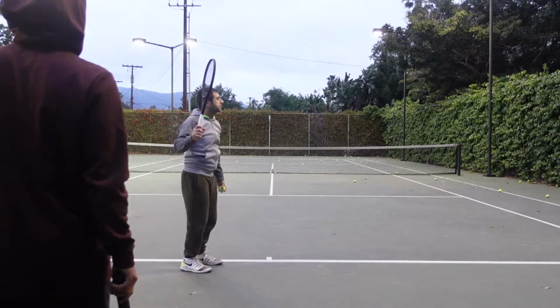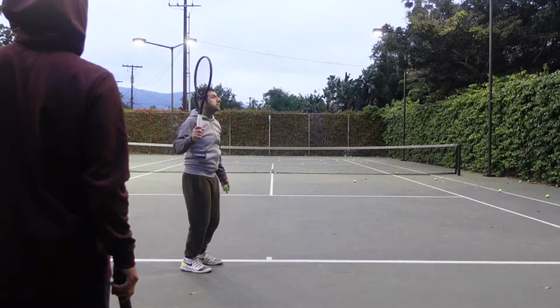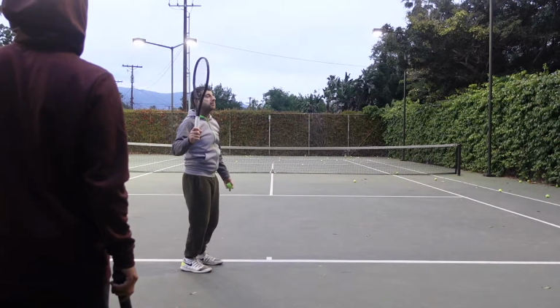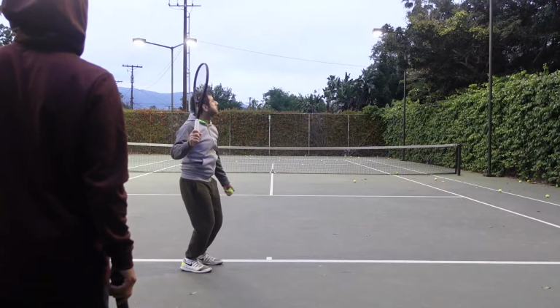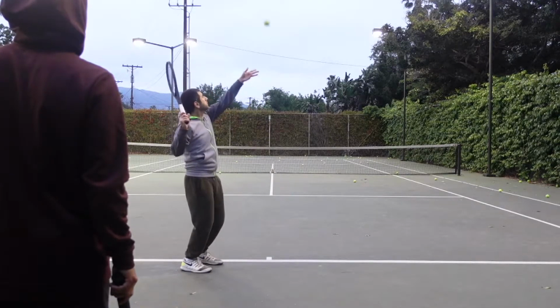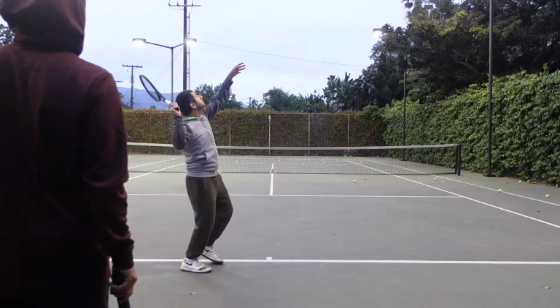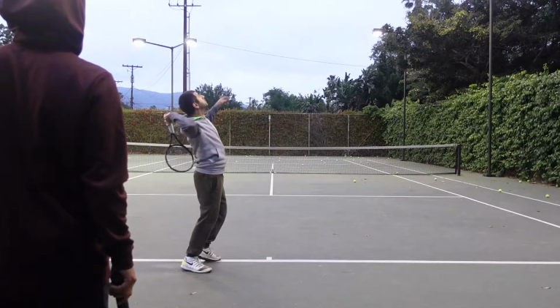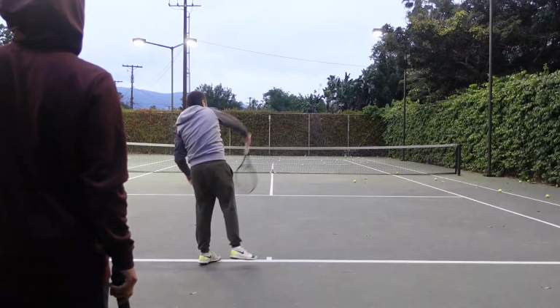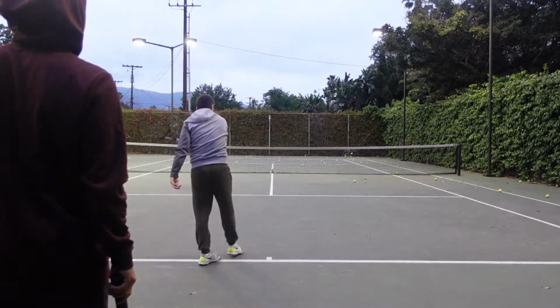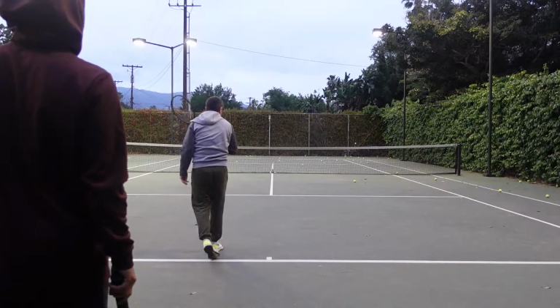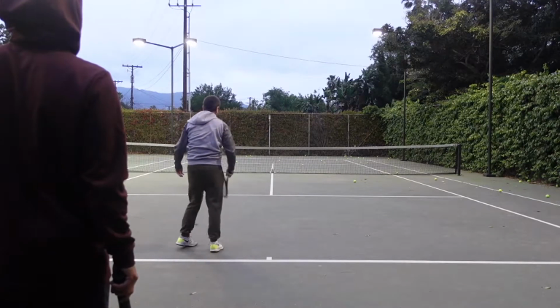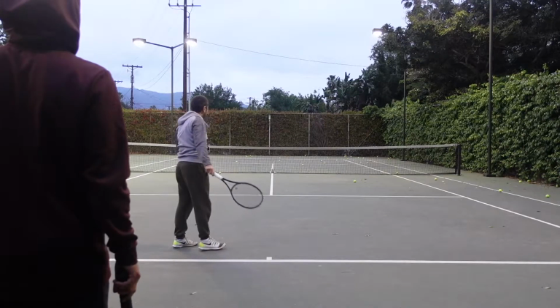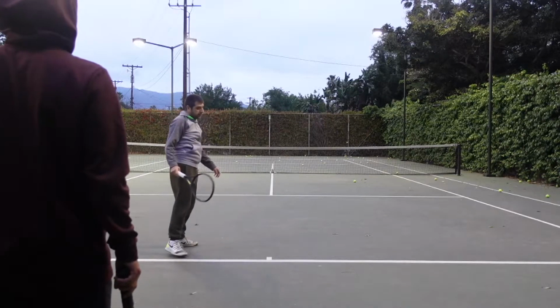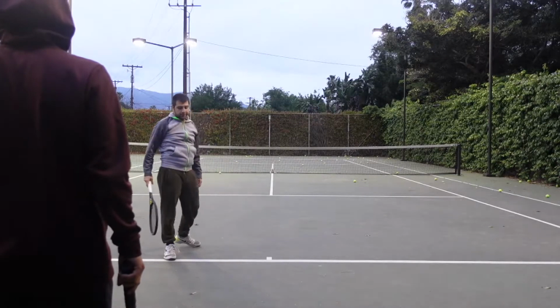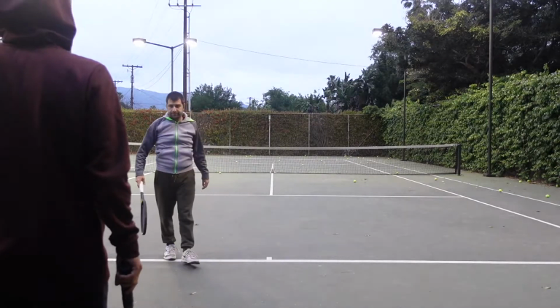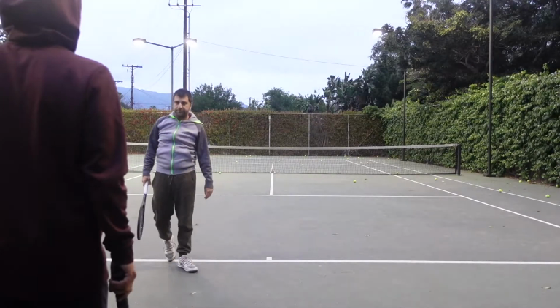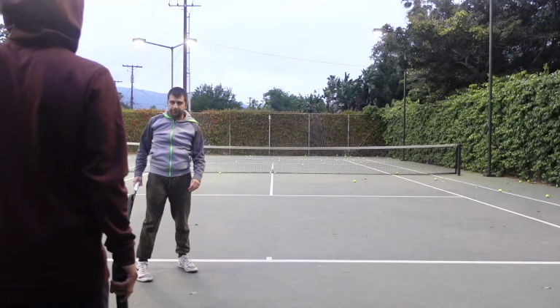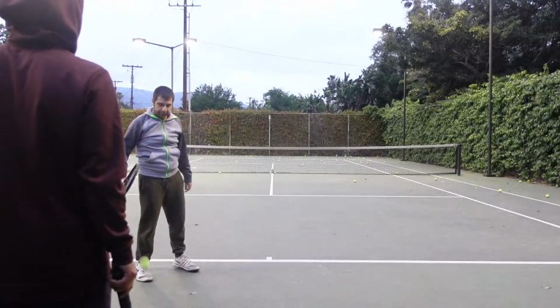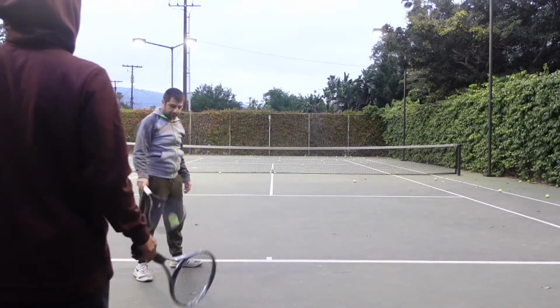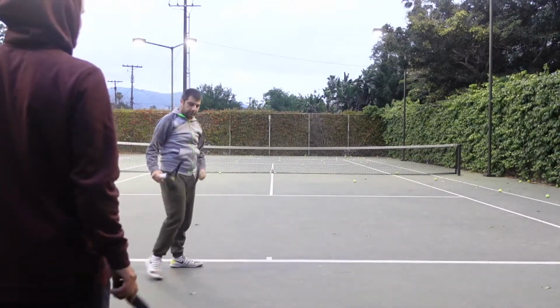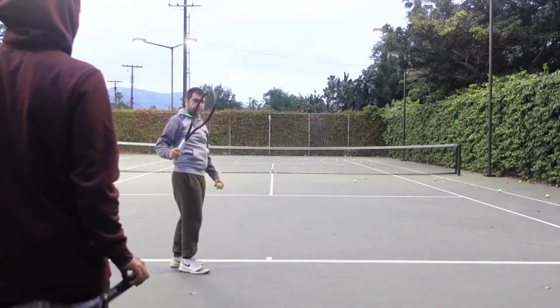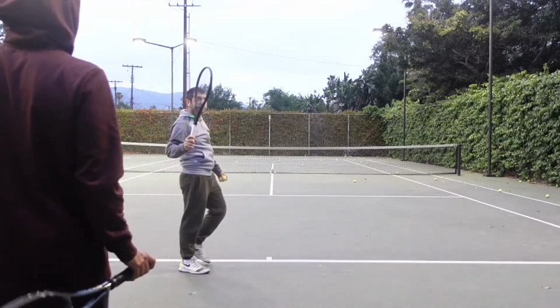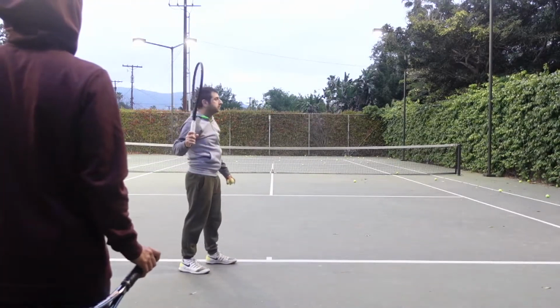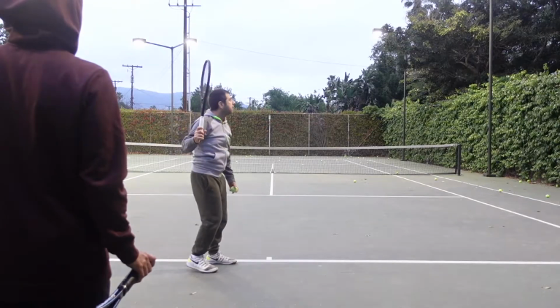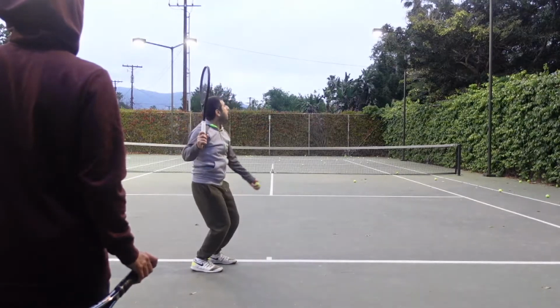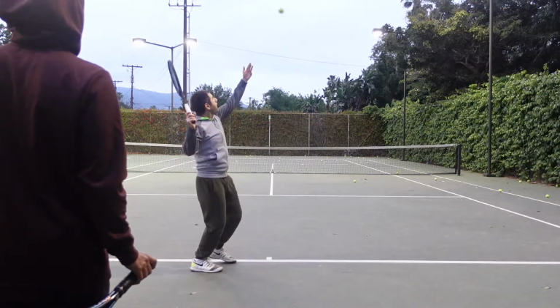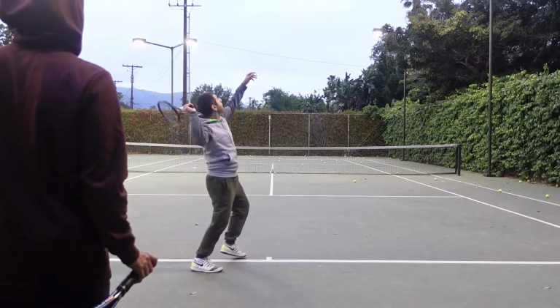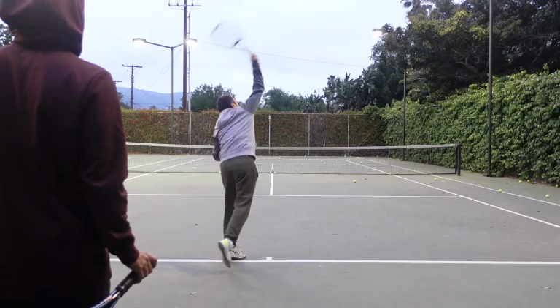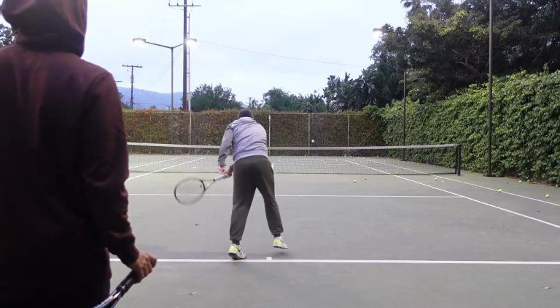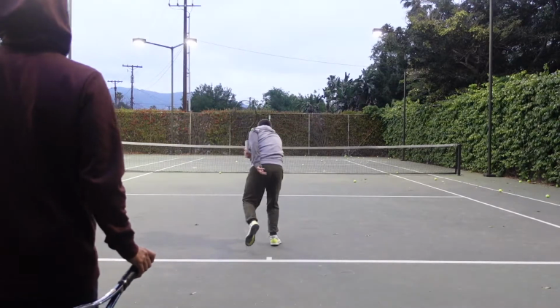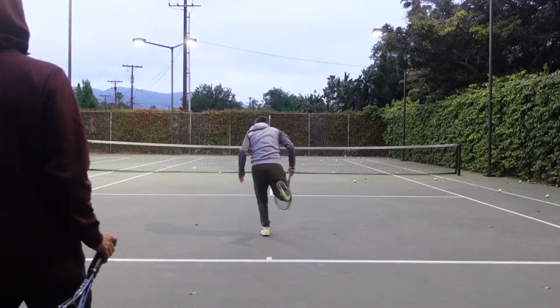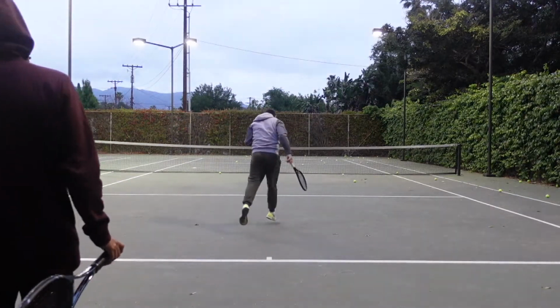Hold. Hold. Swing. Yeah. Nice. Hold. Hold. And the back off.